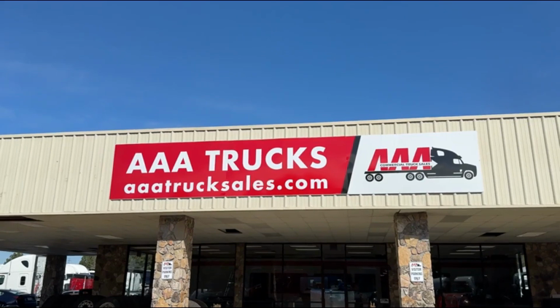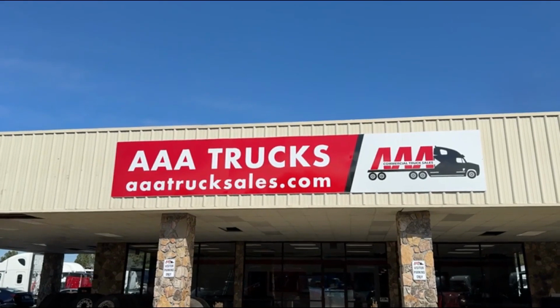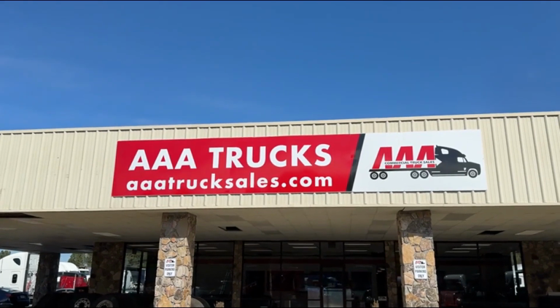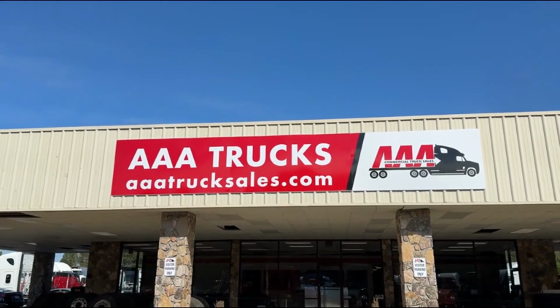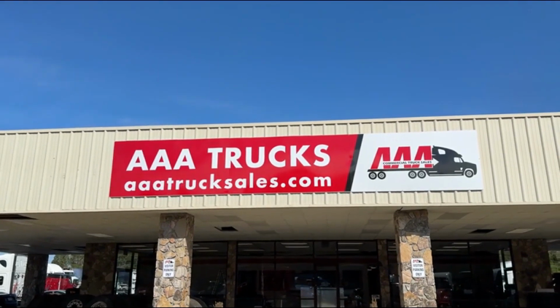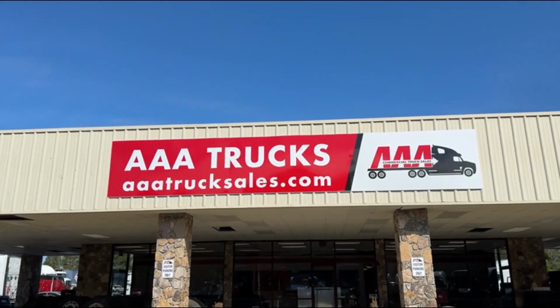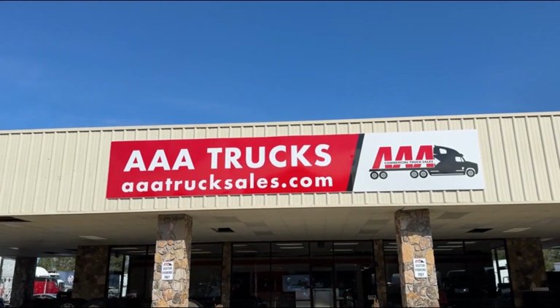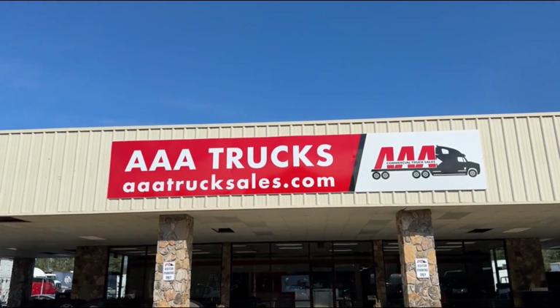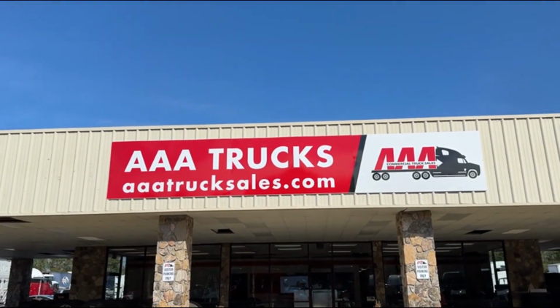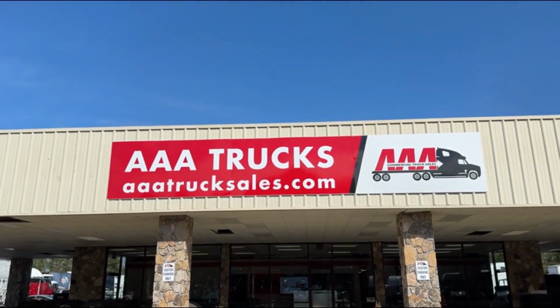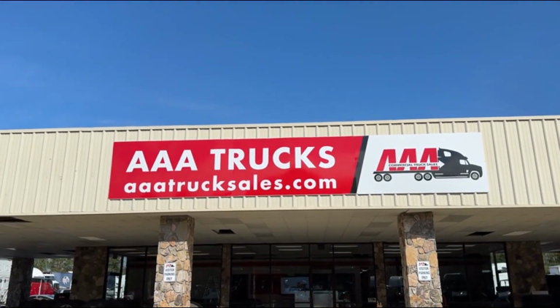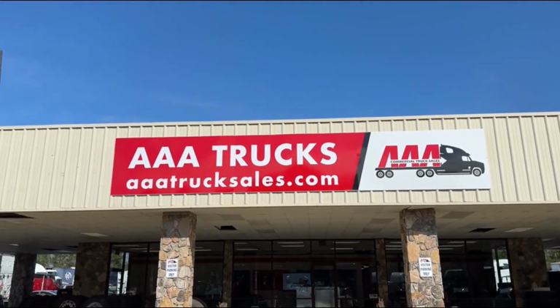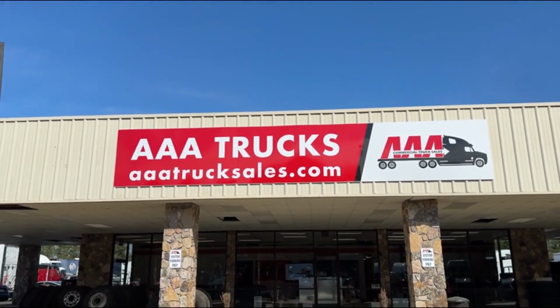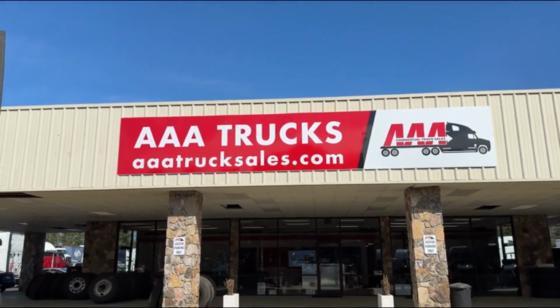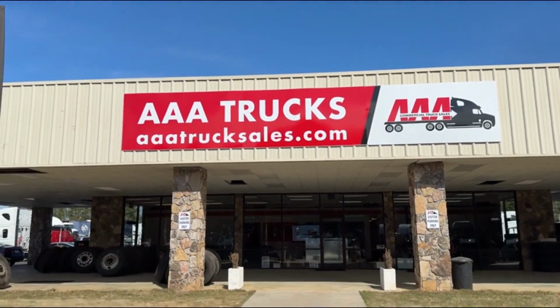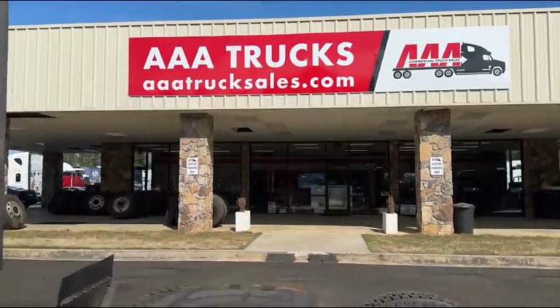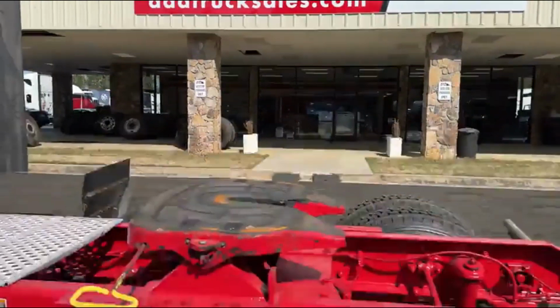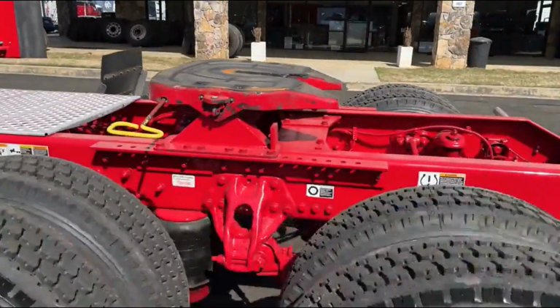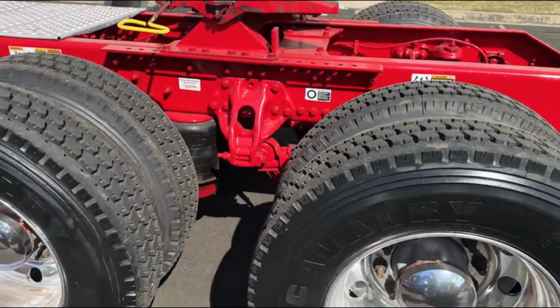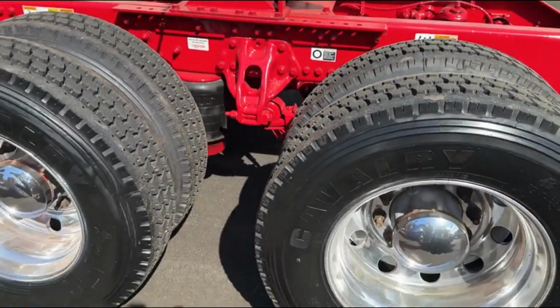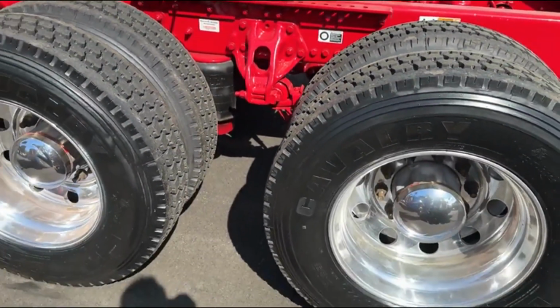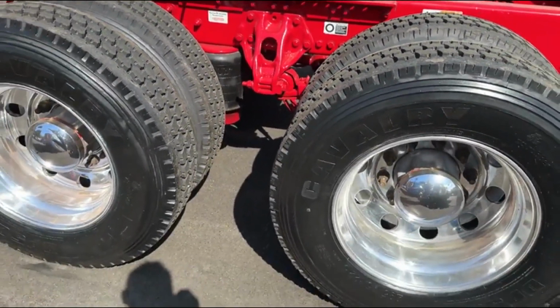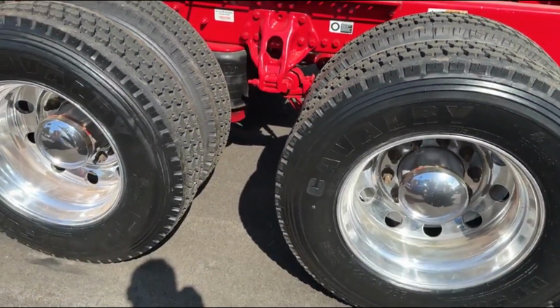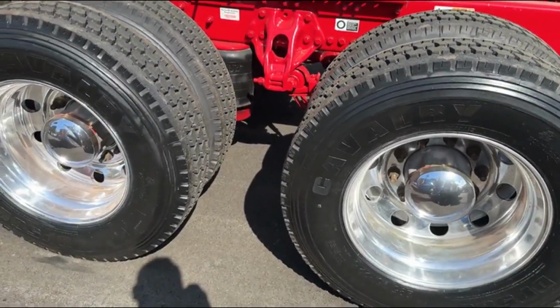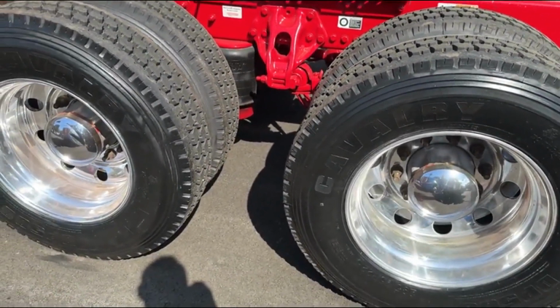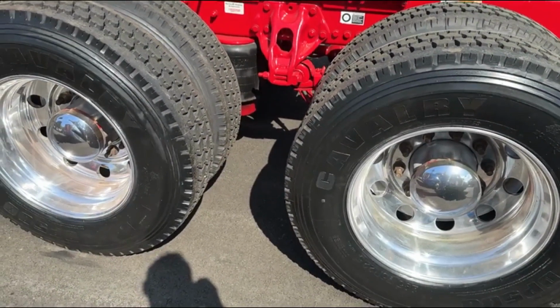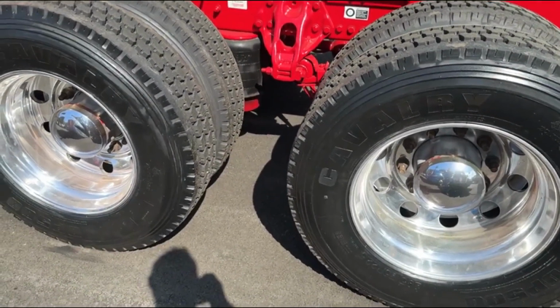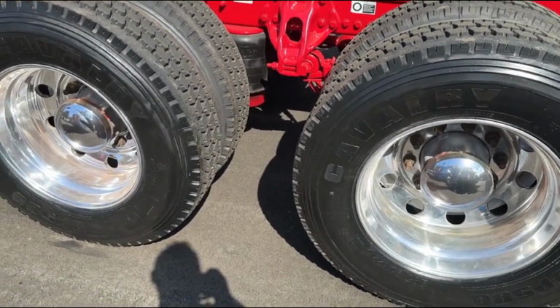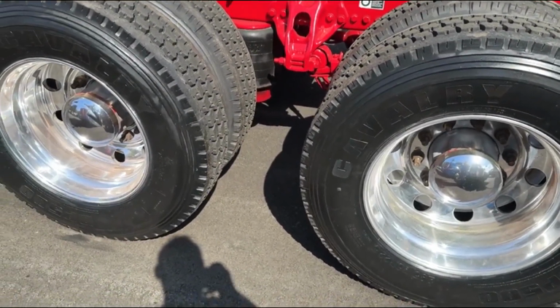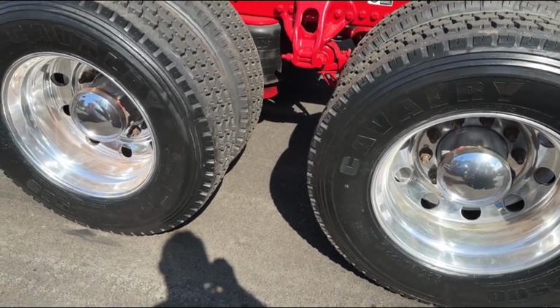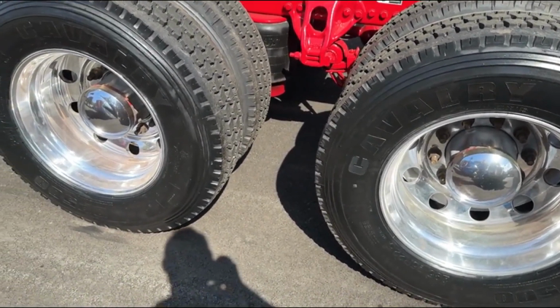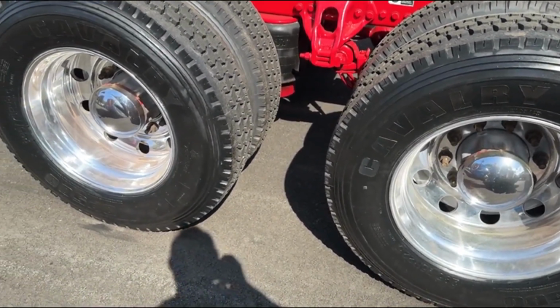Hey guys, we're doing a video on a Kenworth T680 mid-roof, fleet-maintained truck. You can check out this truck and many more at aaatrucksales.com.